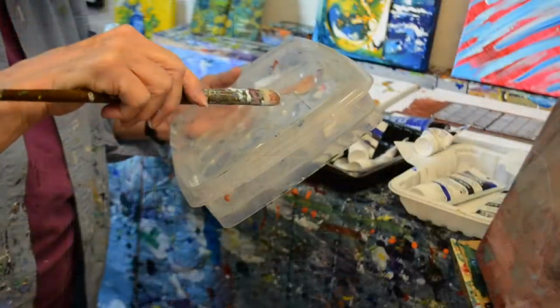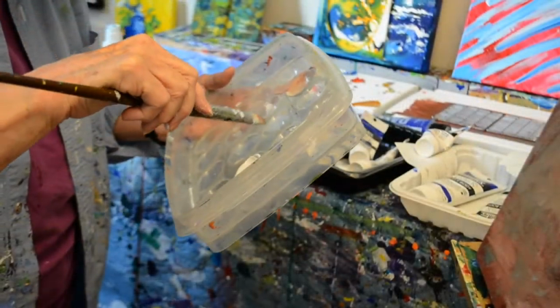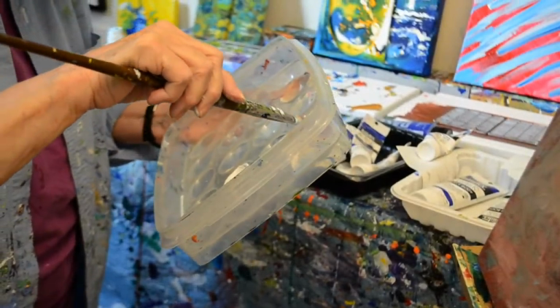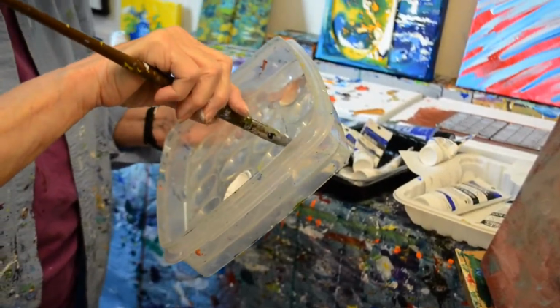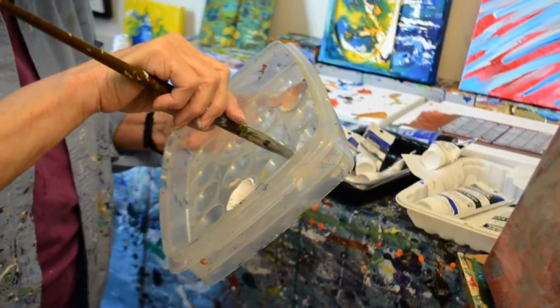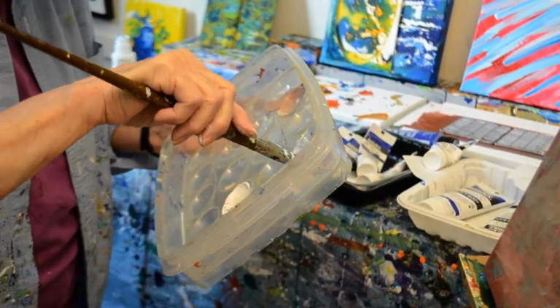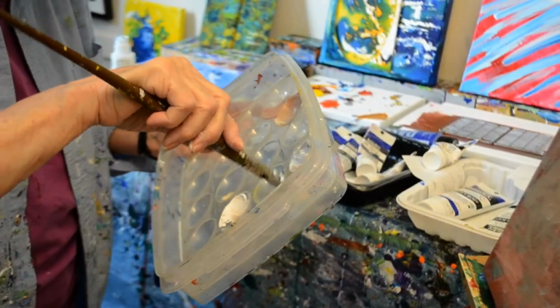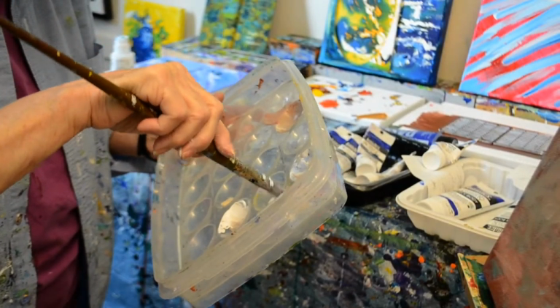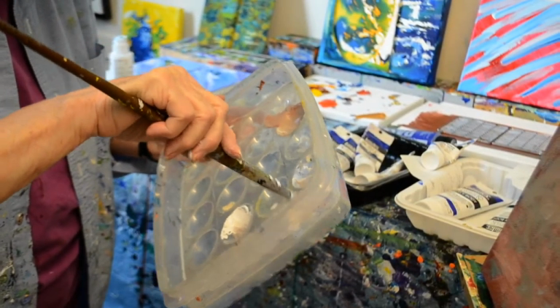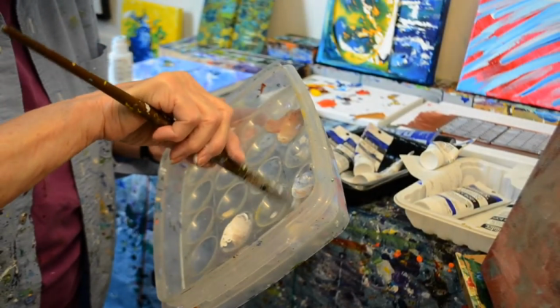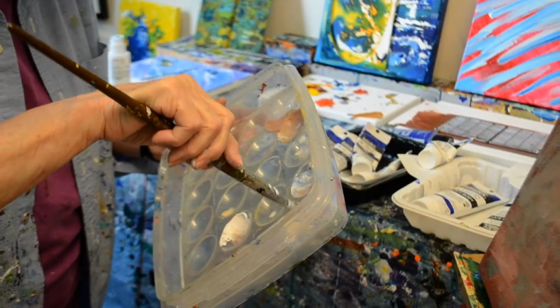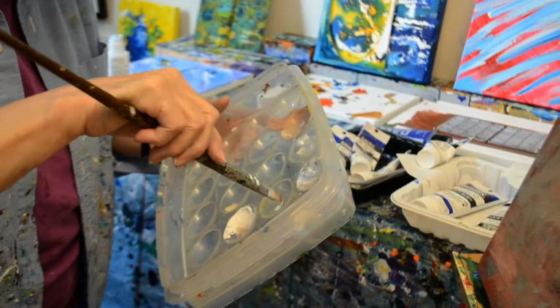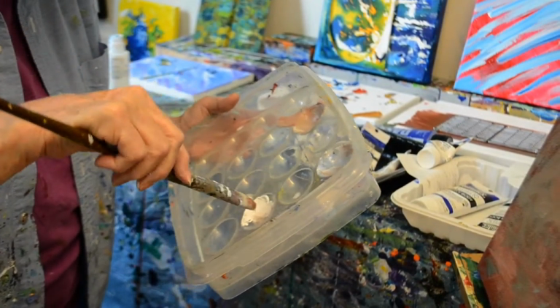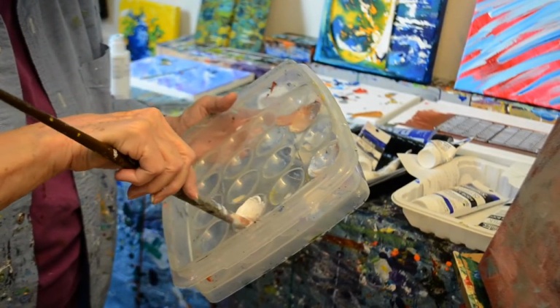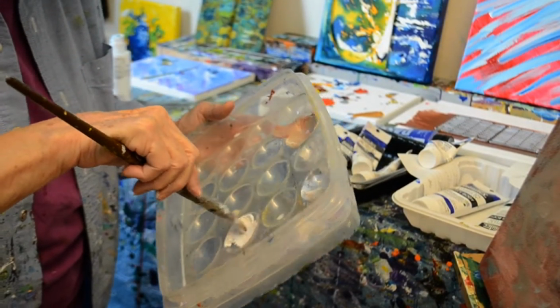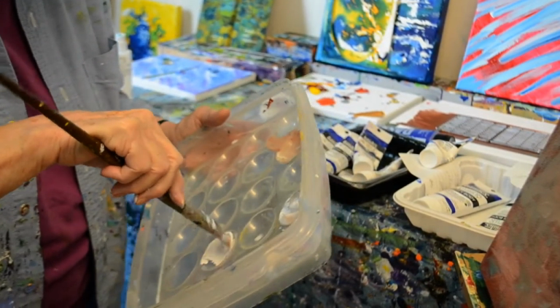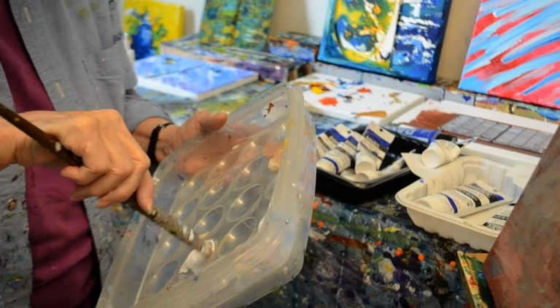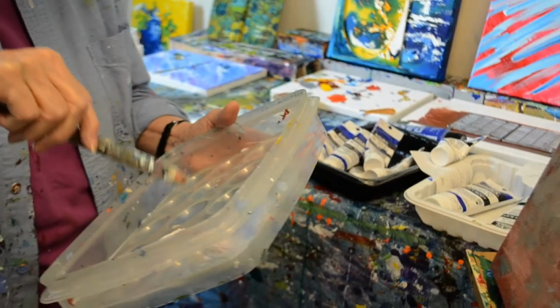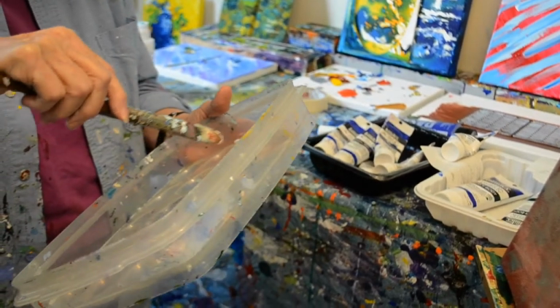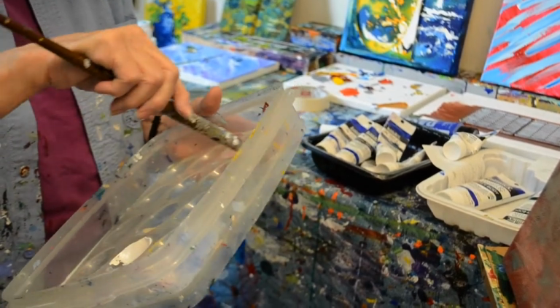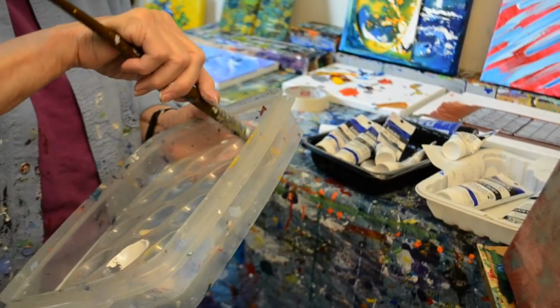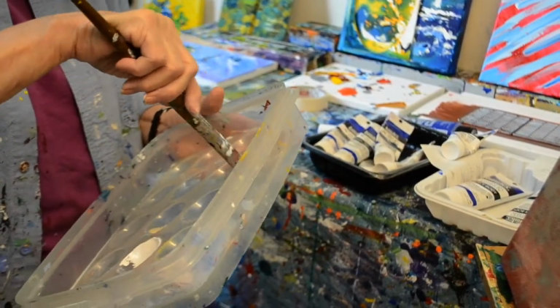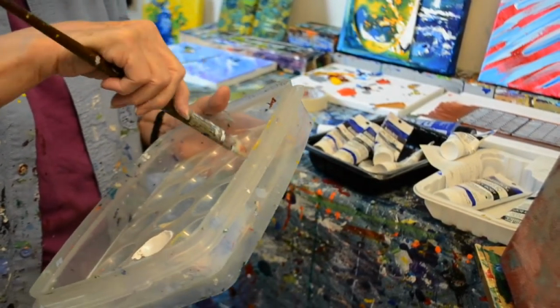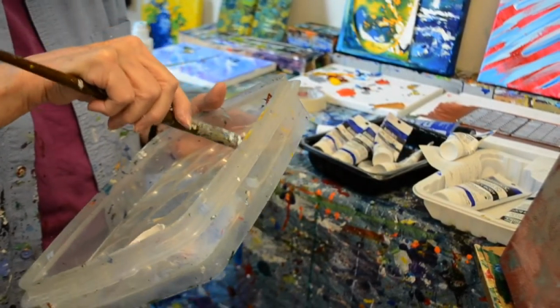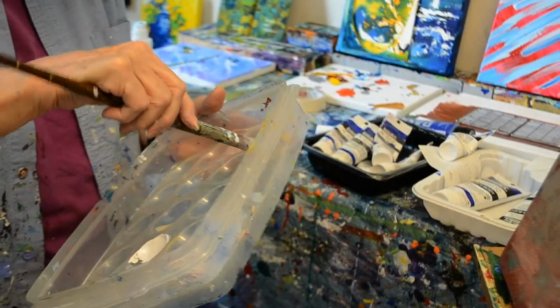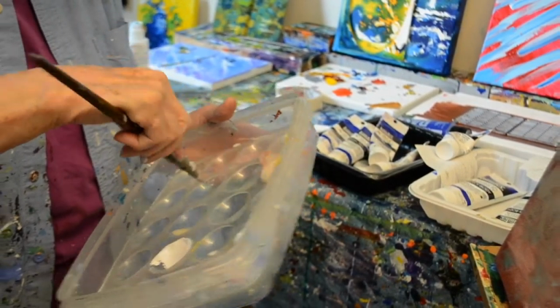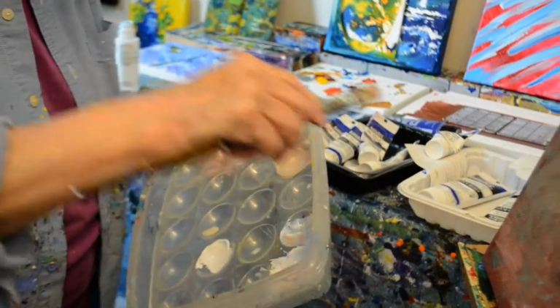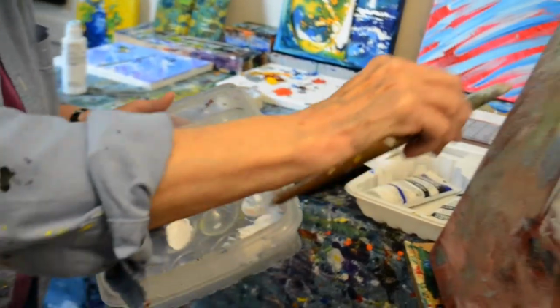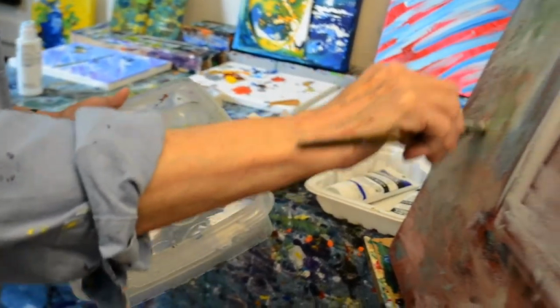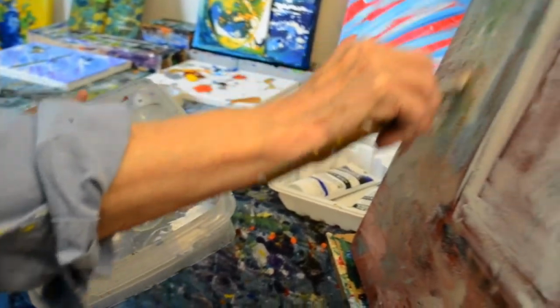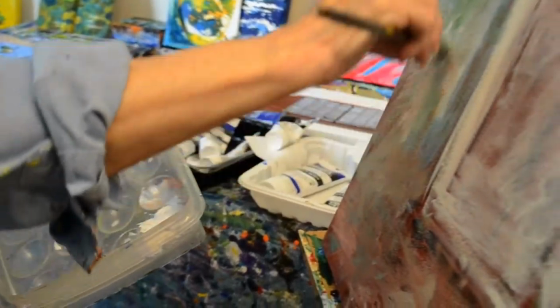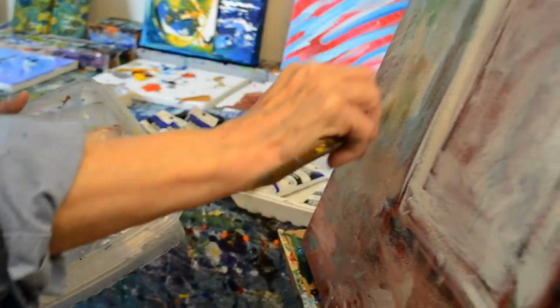In high school, I was an art major and I had a double period of art every day. And as many classes as I could cut, I spent in the art room.